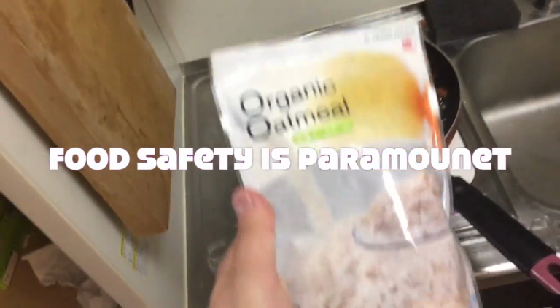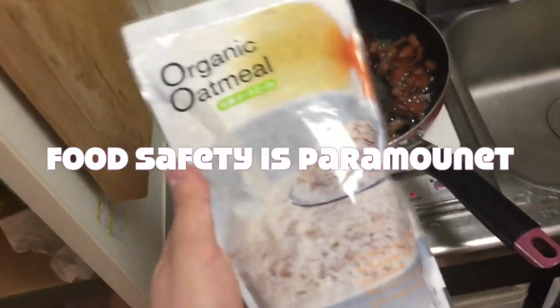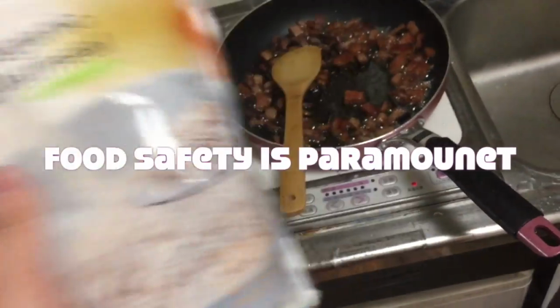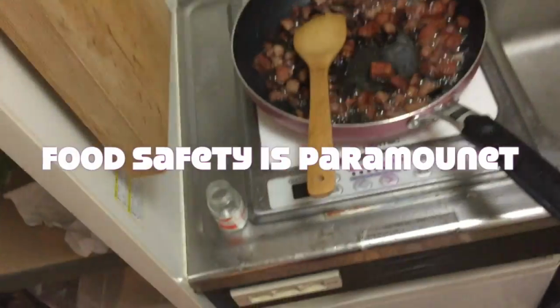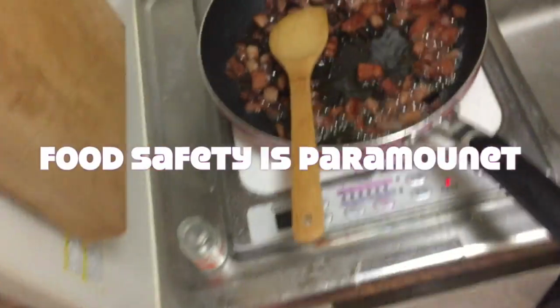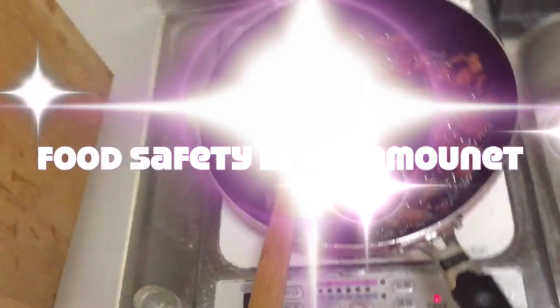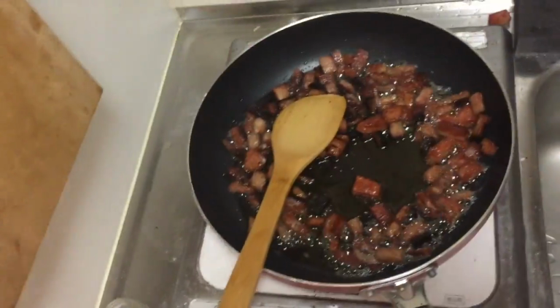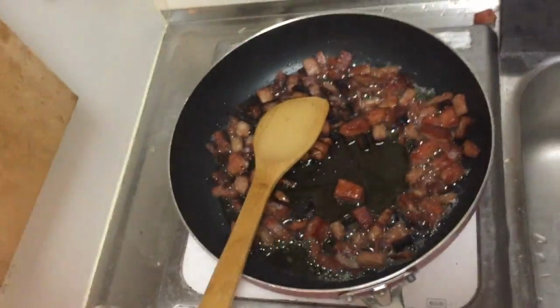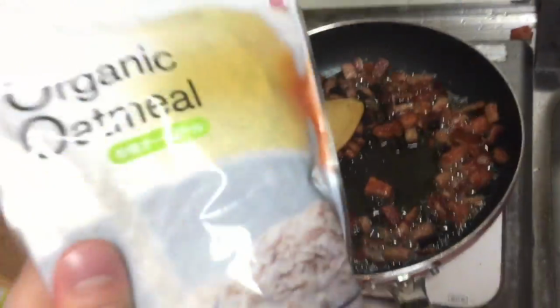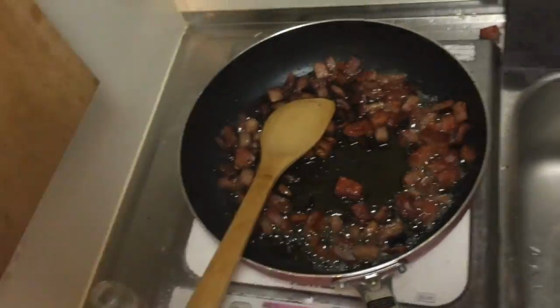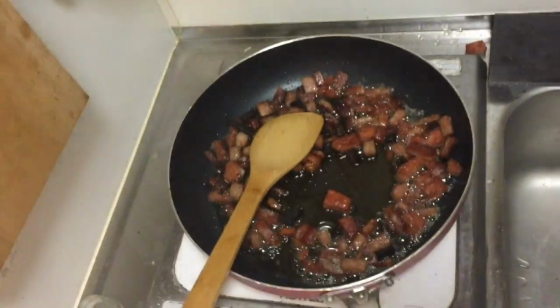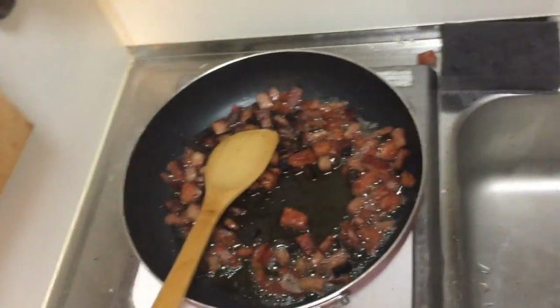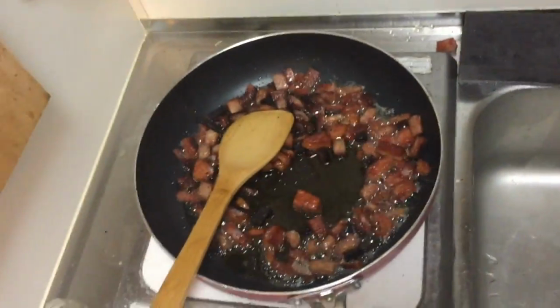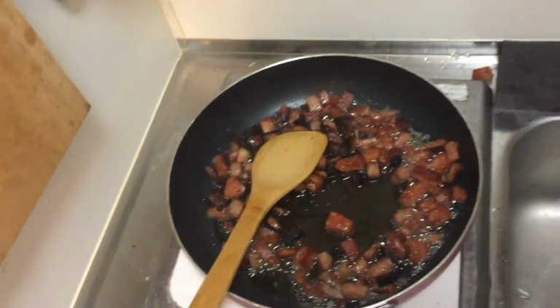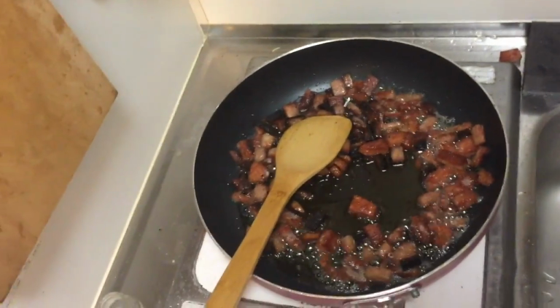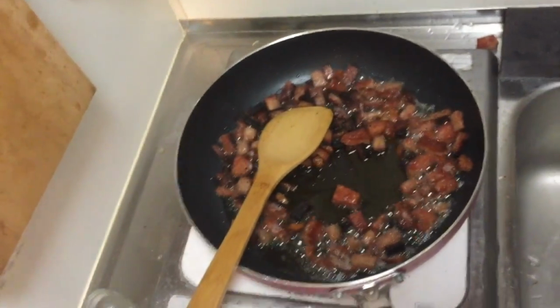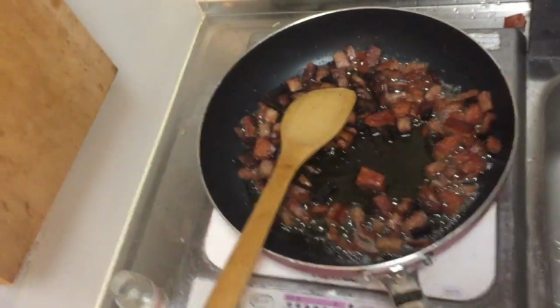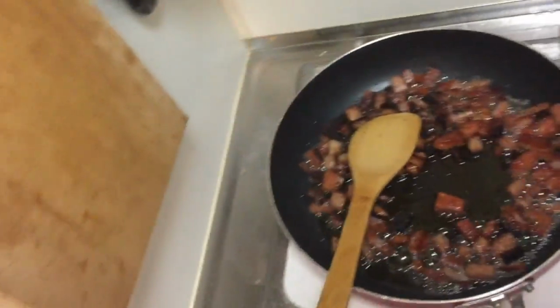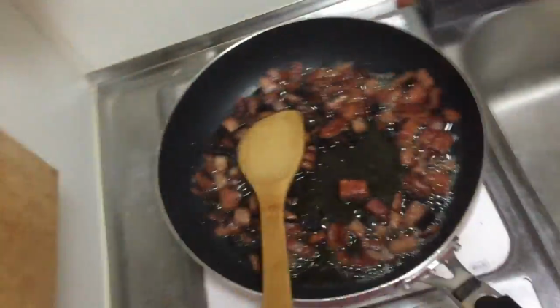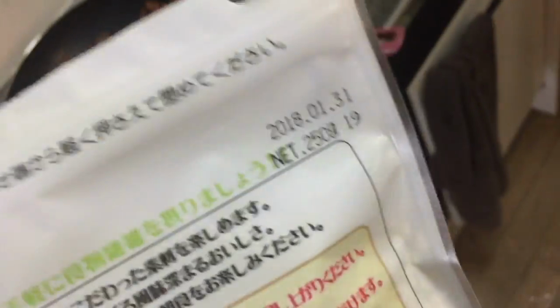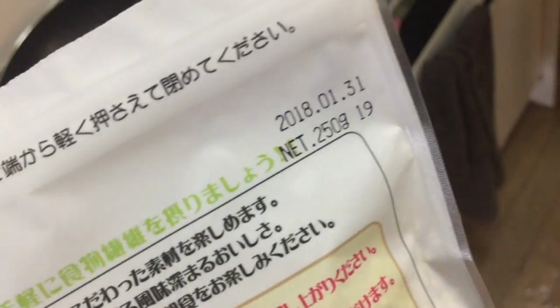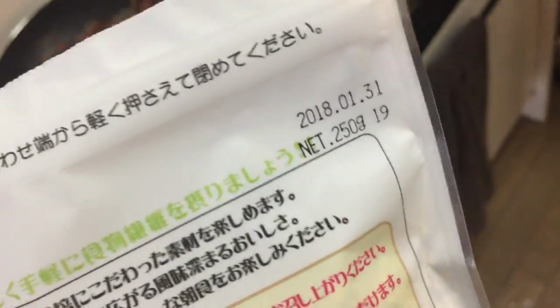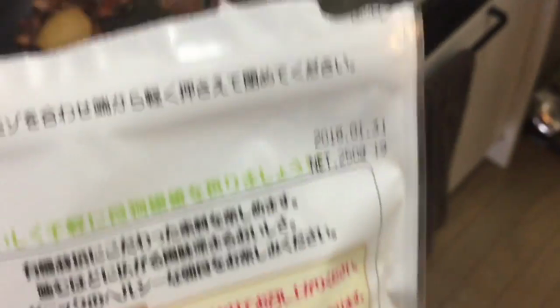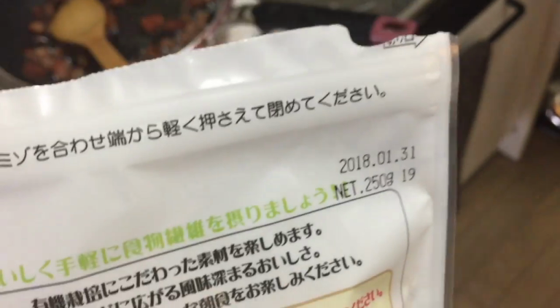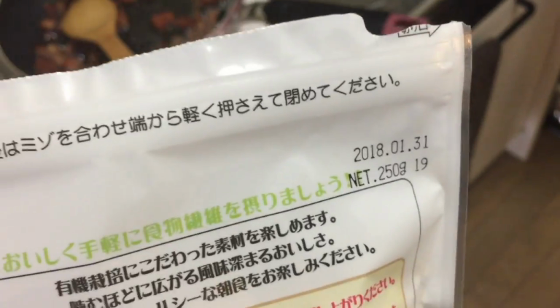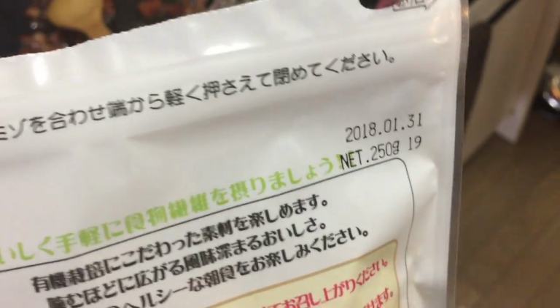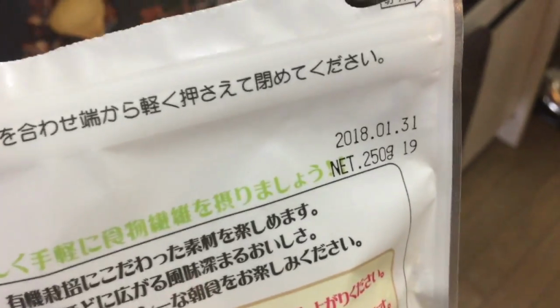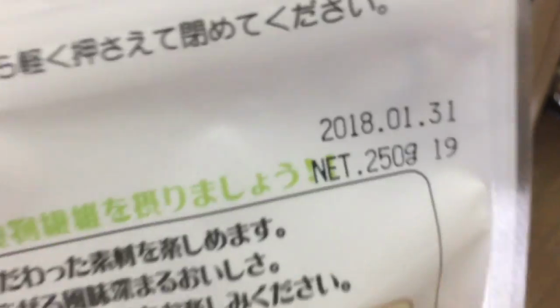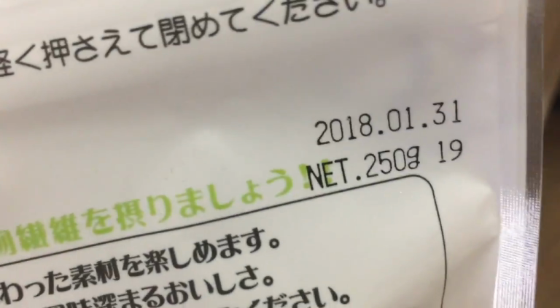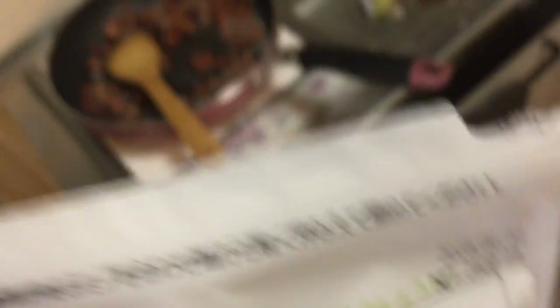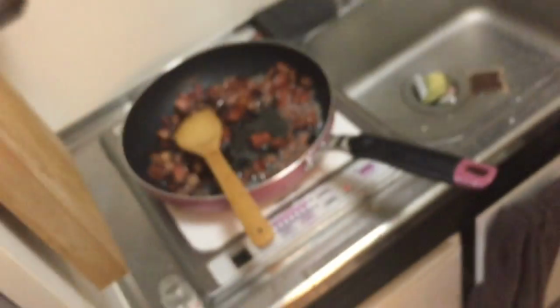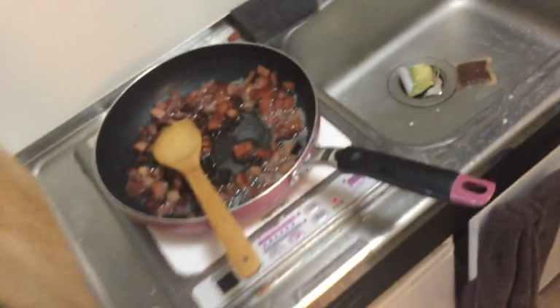We got oatmeal. We're gonna add it to this. It's gonna be really good. It's not exactly what I said on the cover but it's gonna be great. Don't worry about it. But oatmeal doesn't go bad.